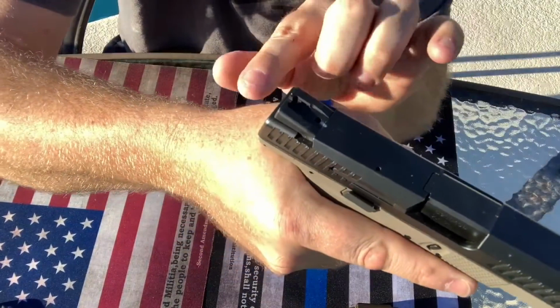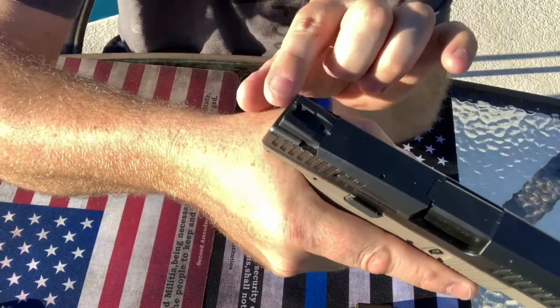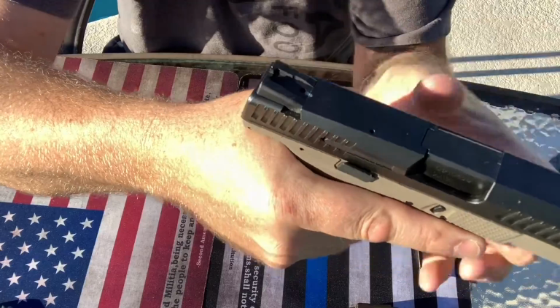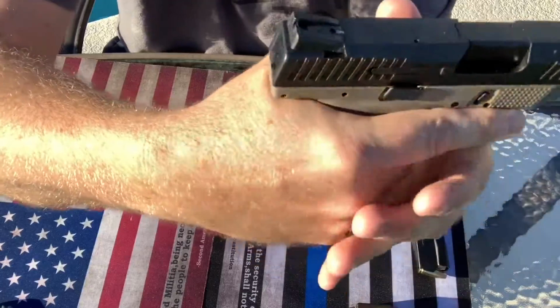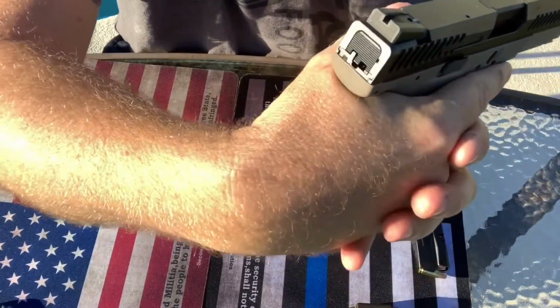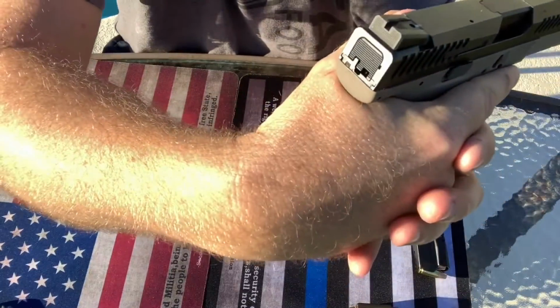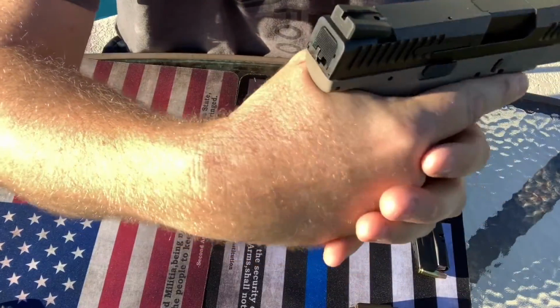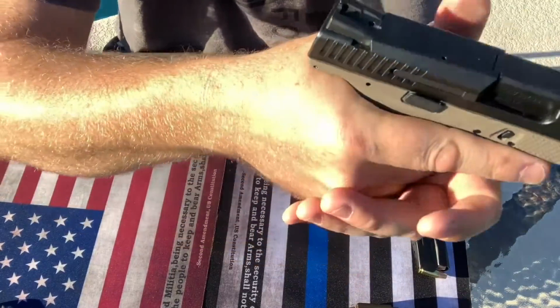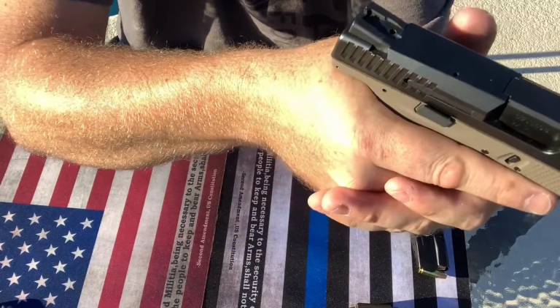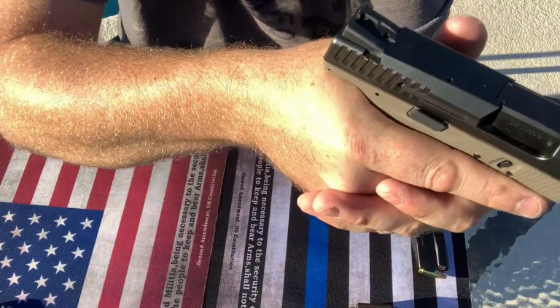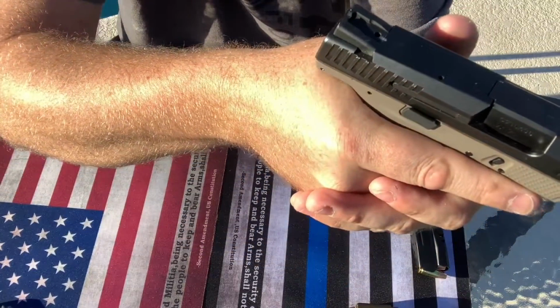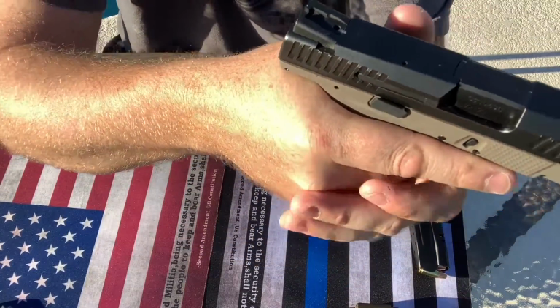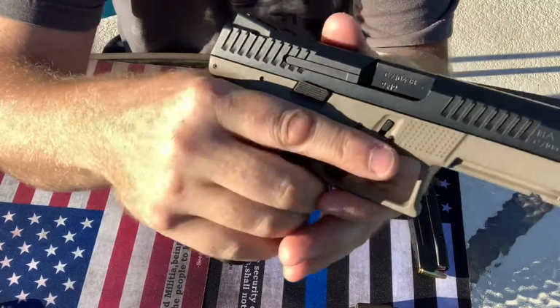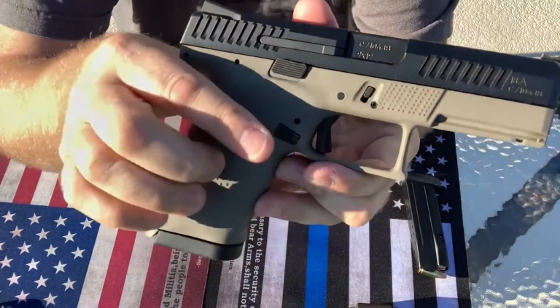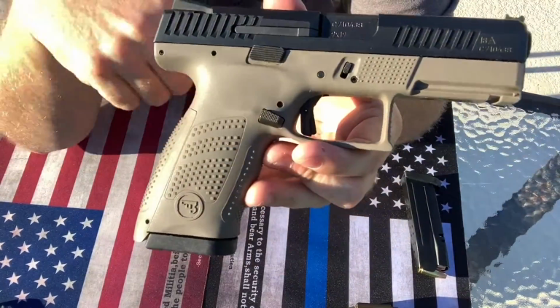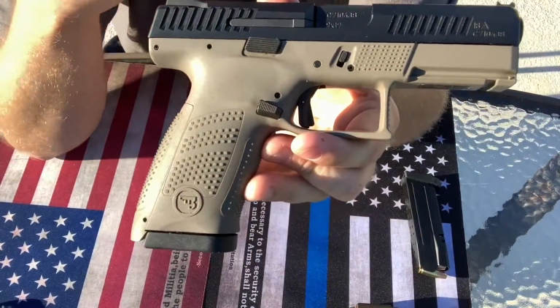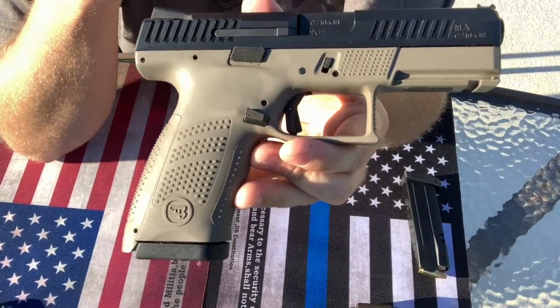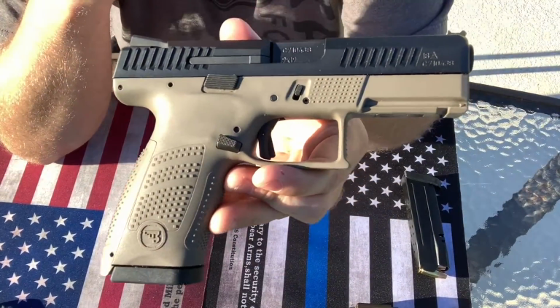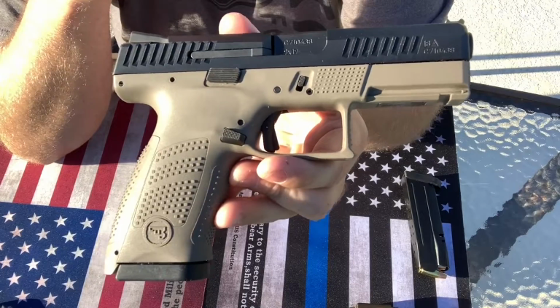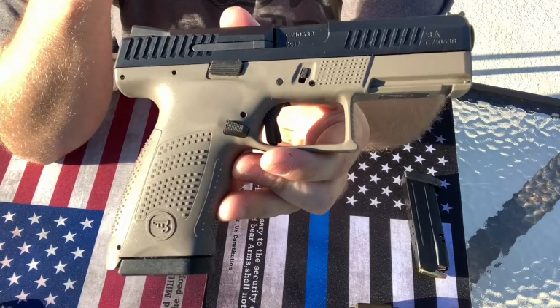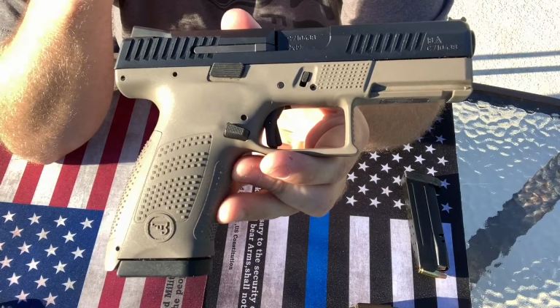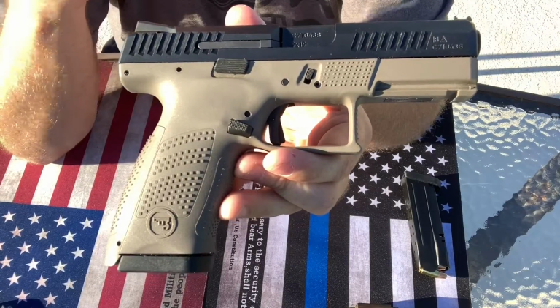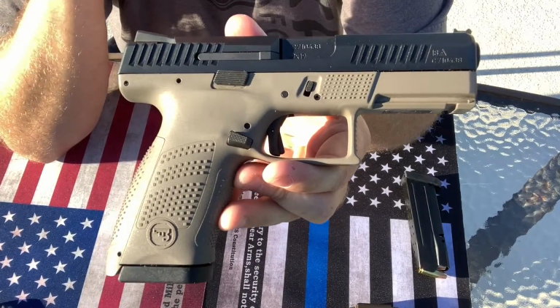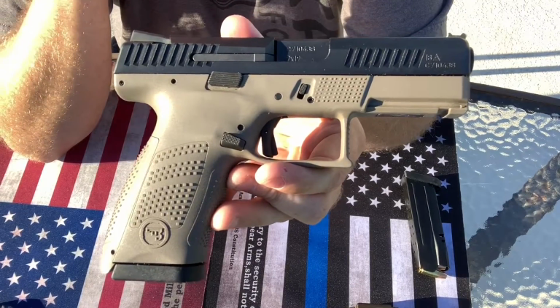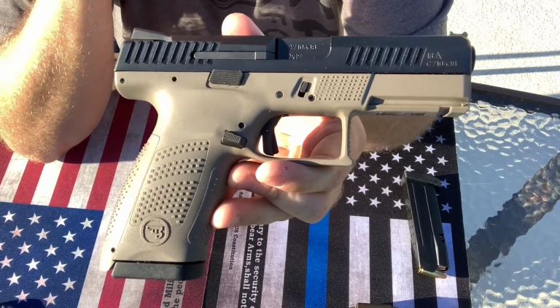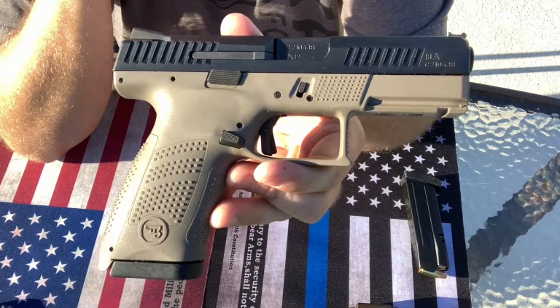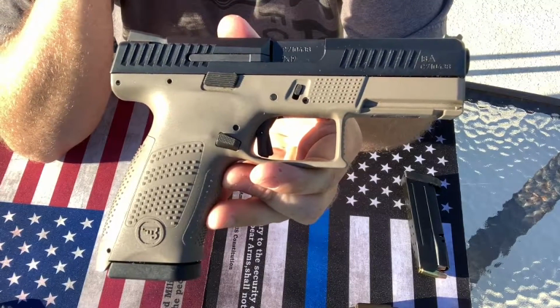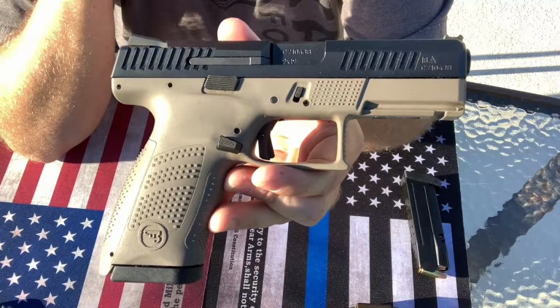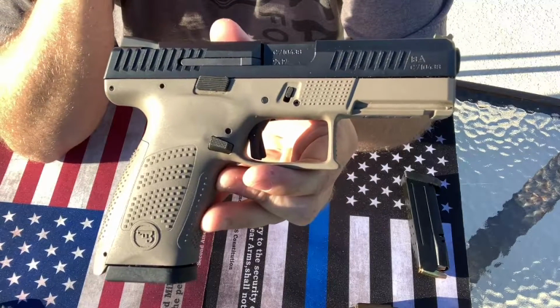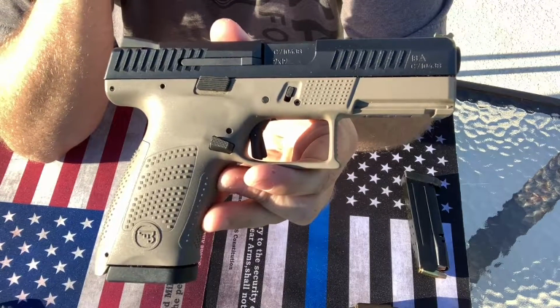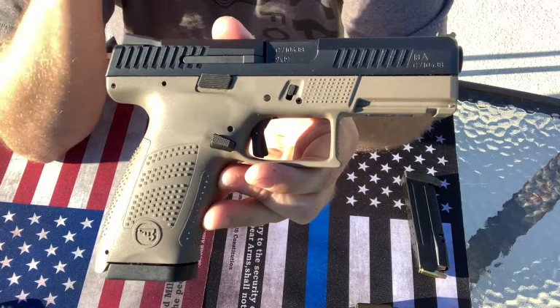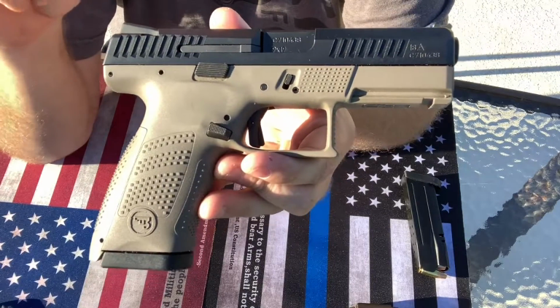As far as the bore axis goes, it's probably about the same as the Glock 19 and then a few other pistols. So it's a really, really smooth shooting gun.